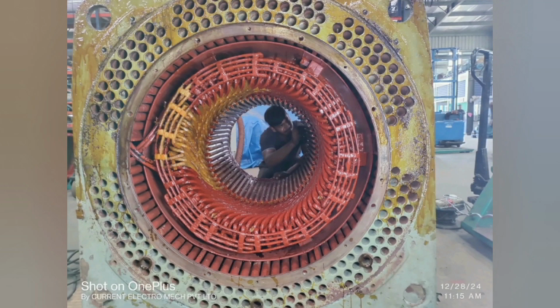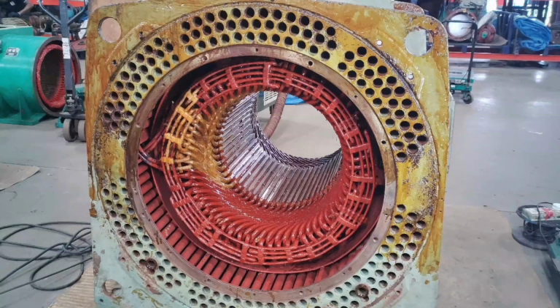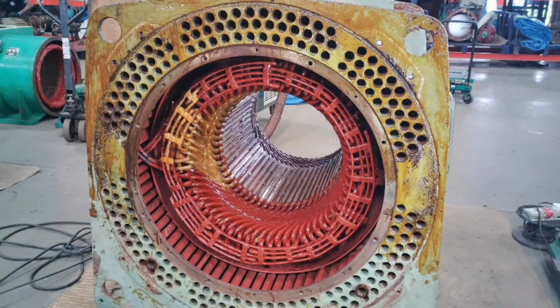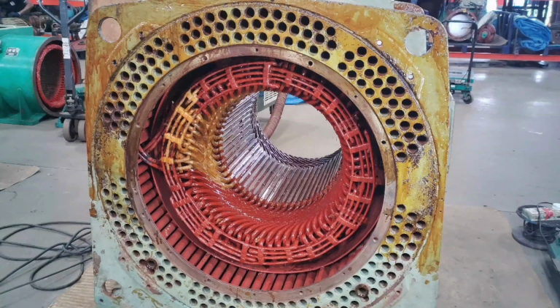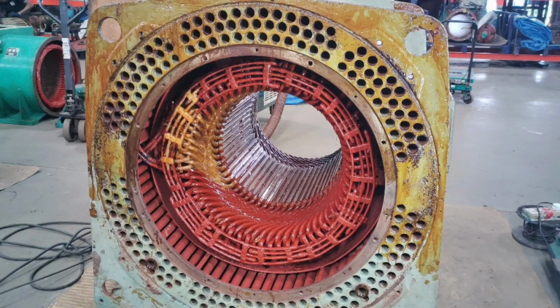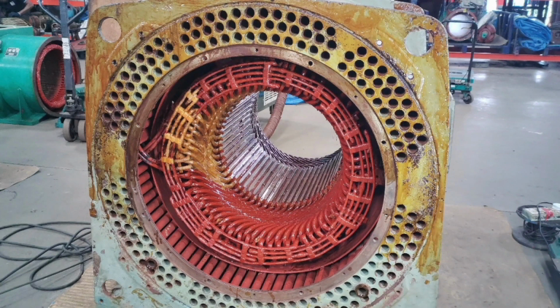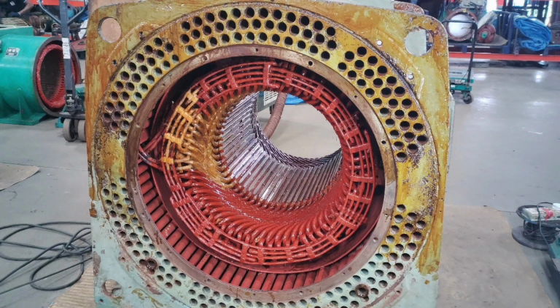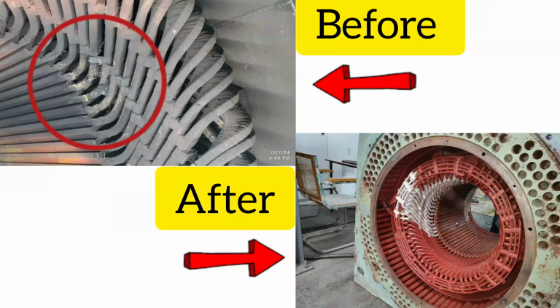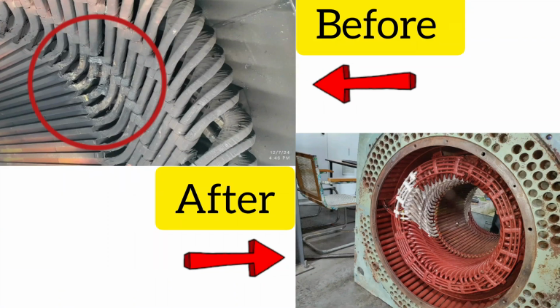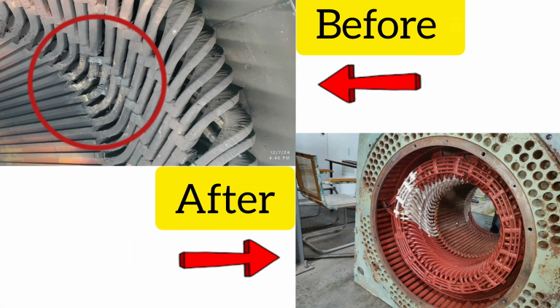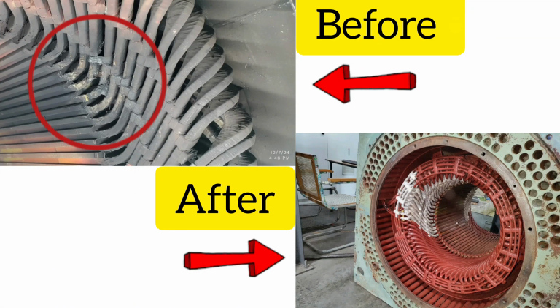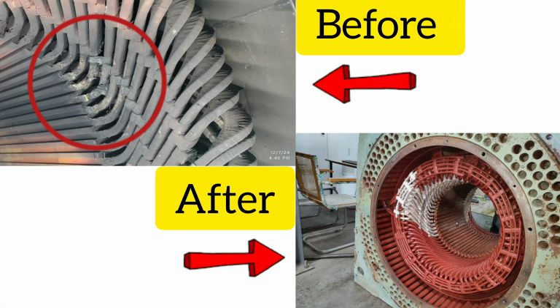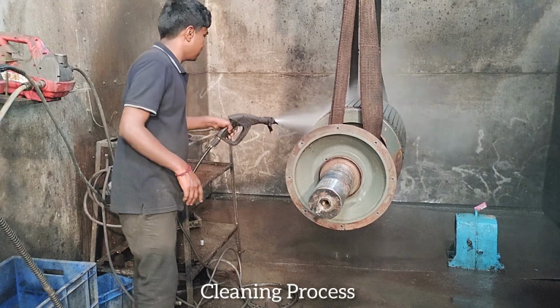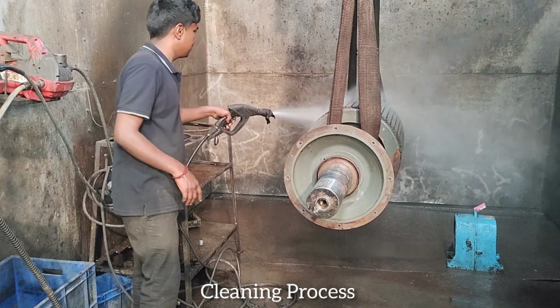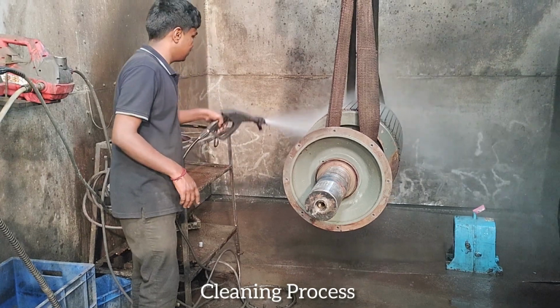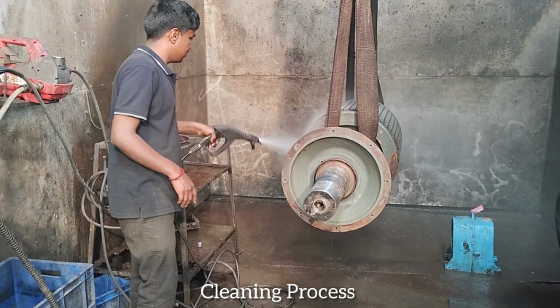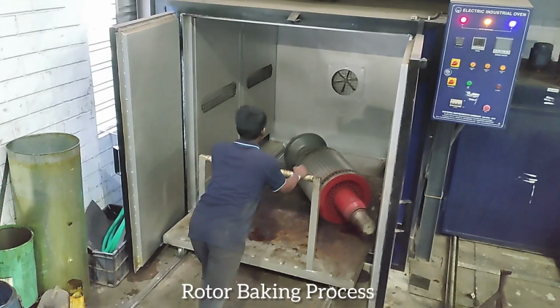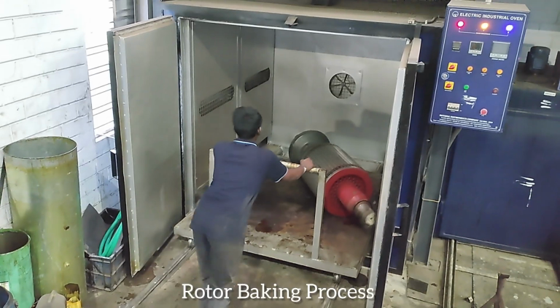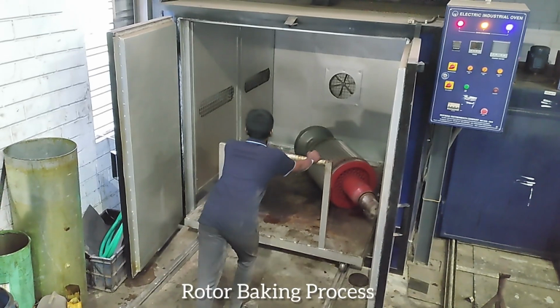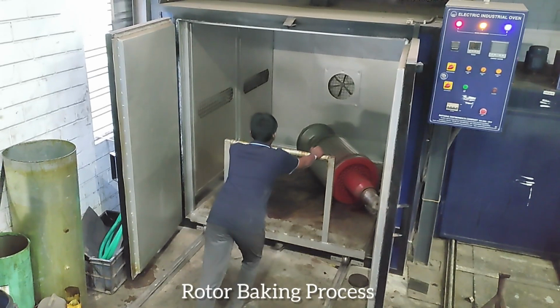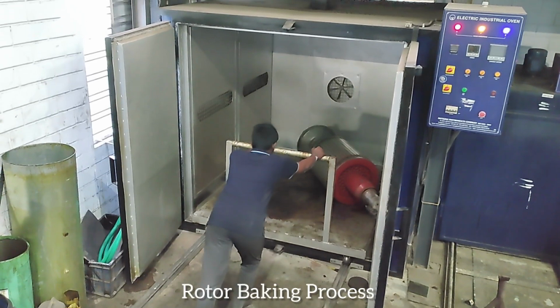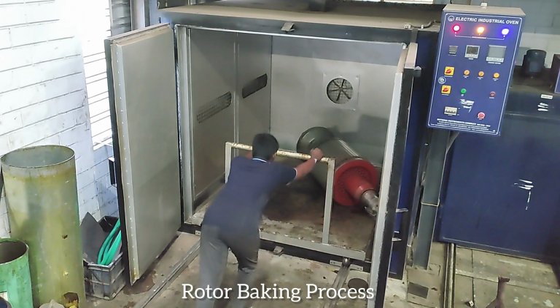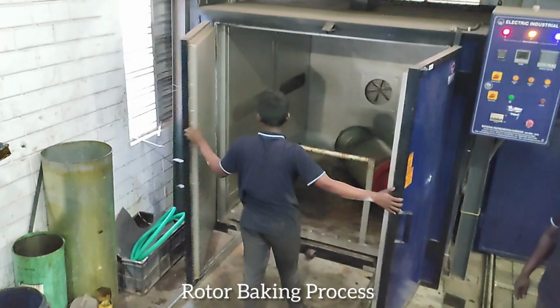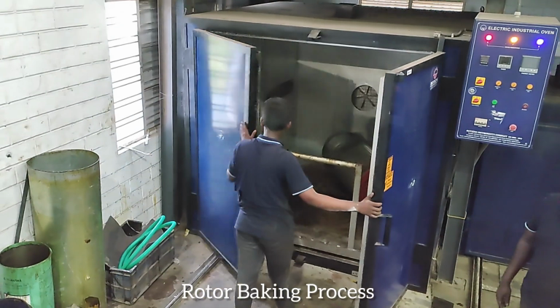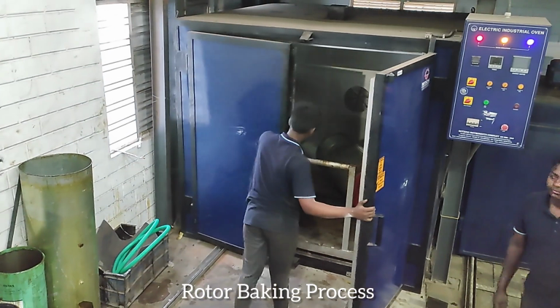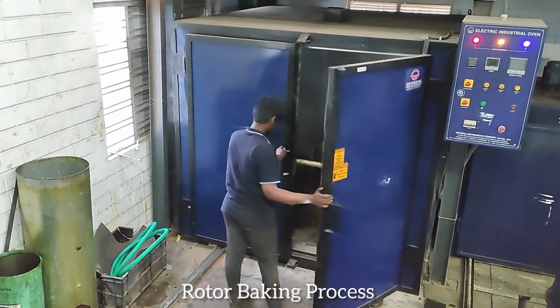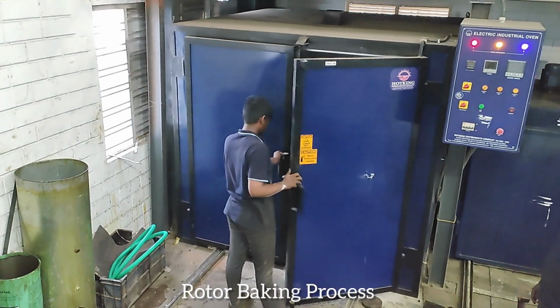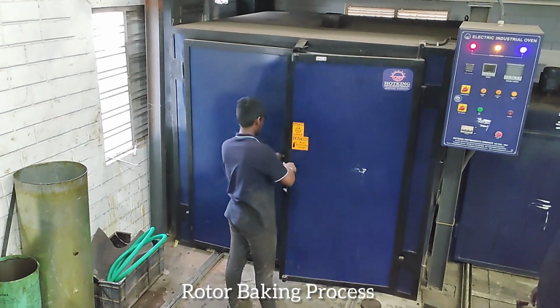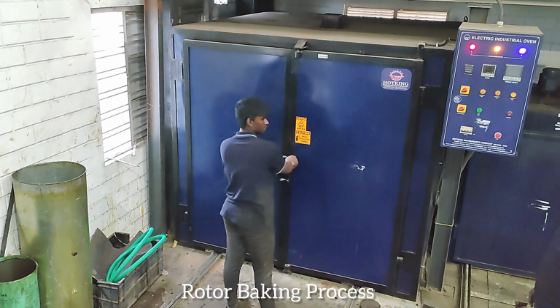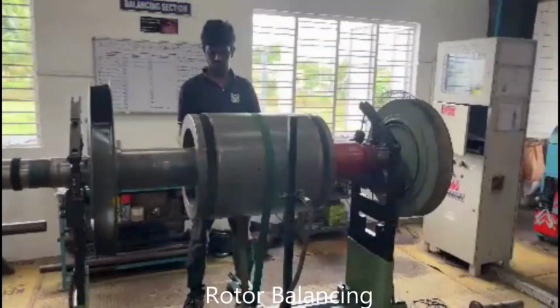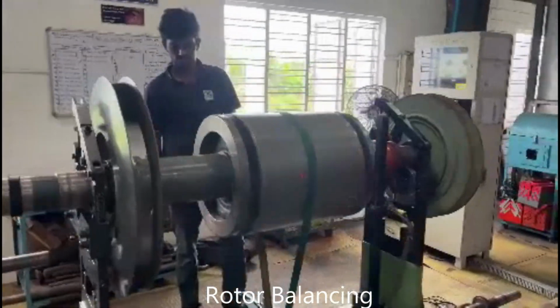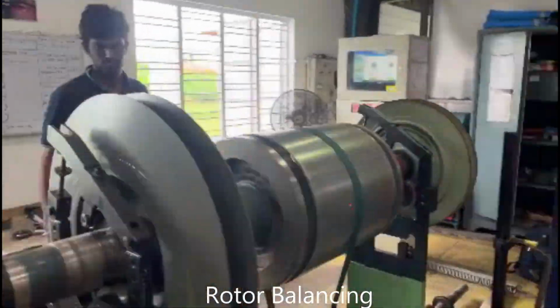Resin coating. Rotor baking process. Rotor balancing.